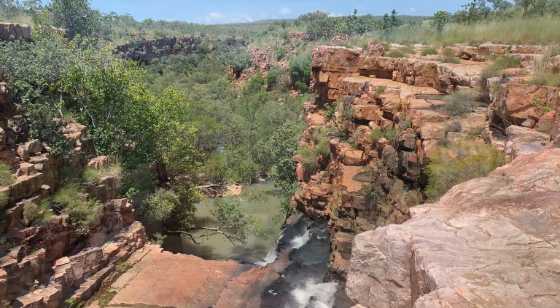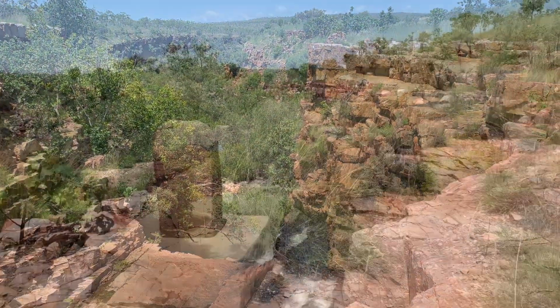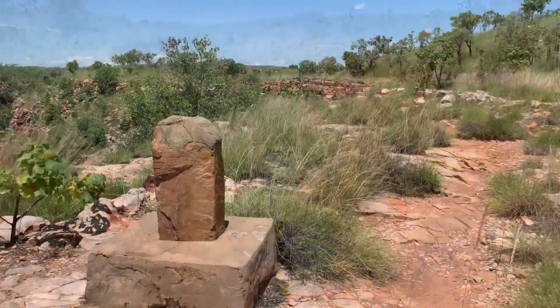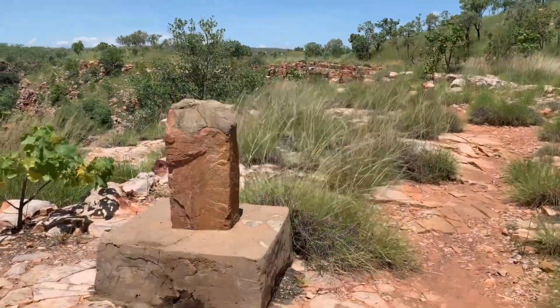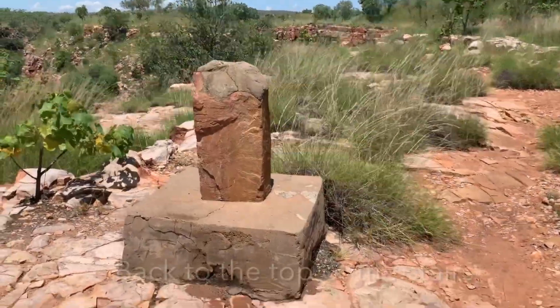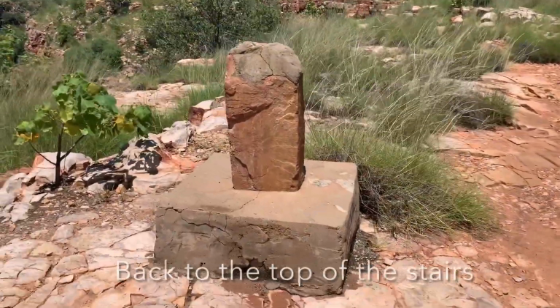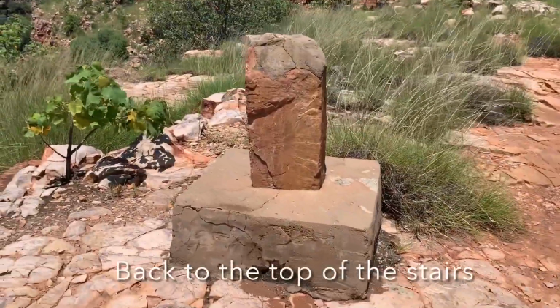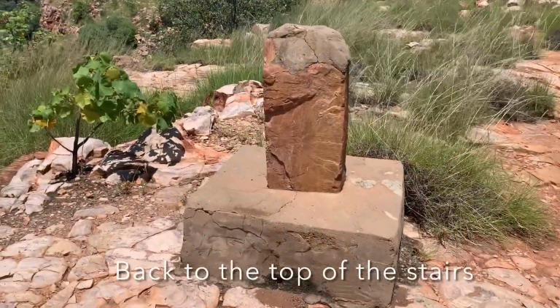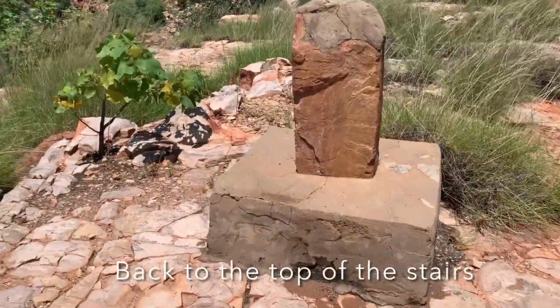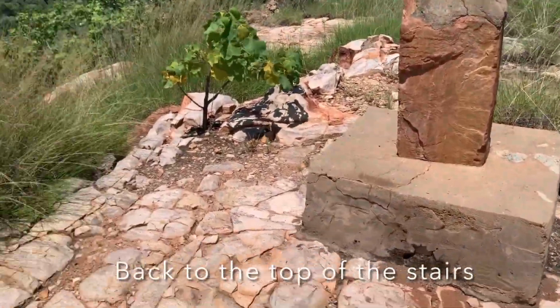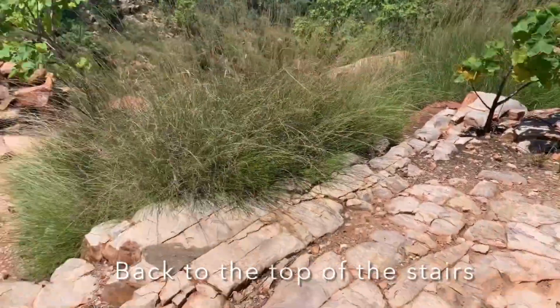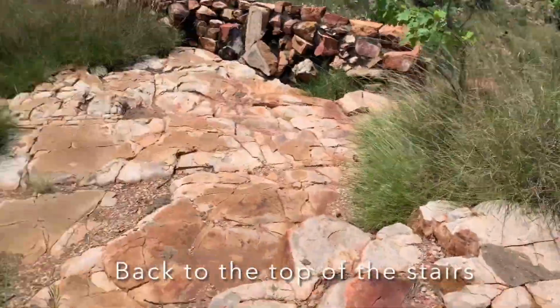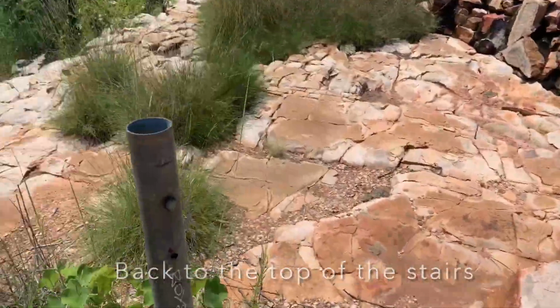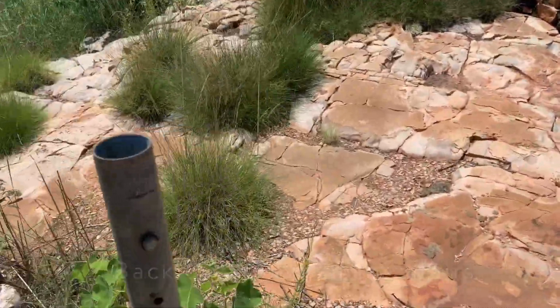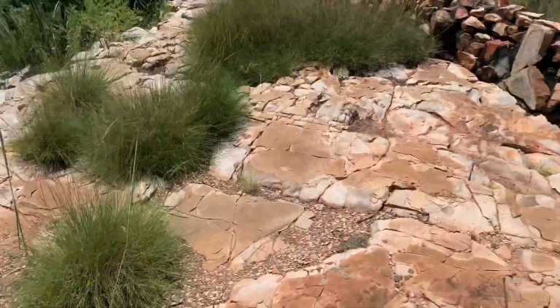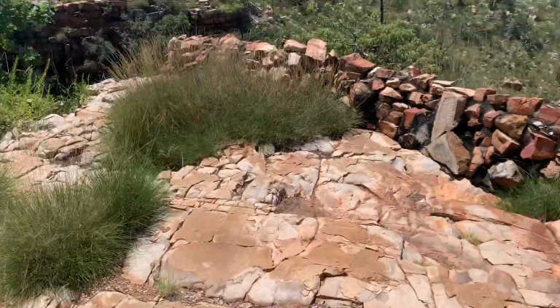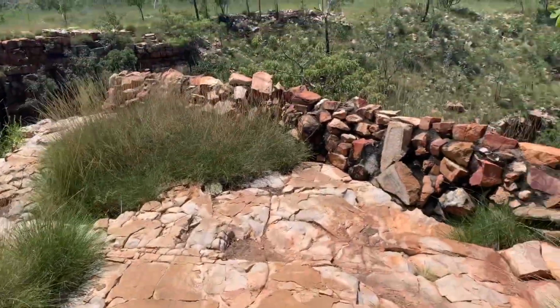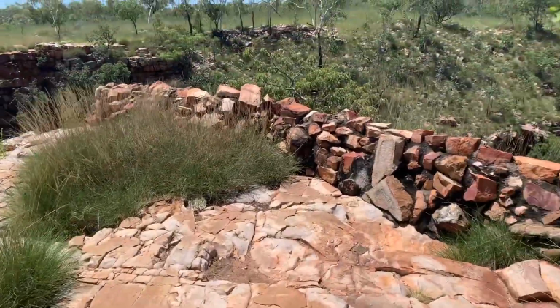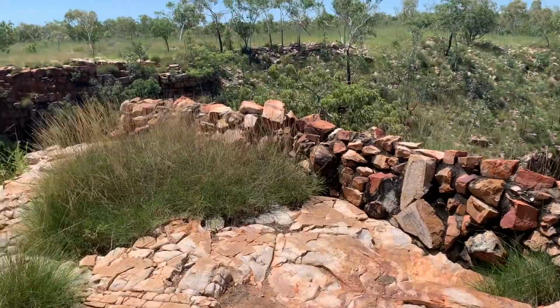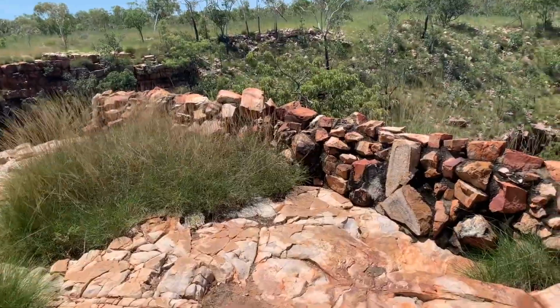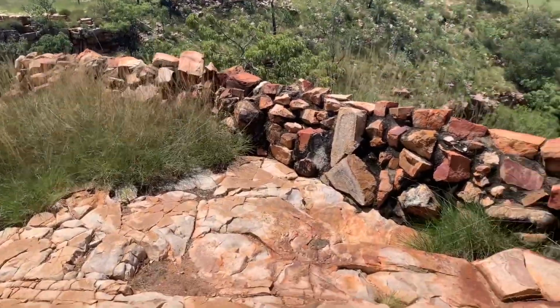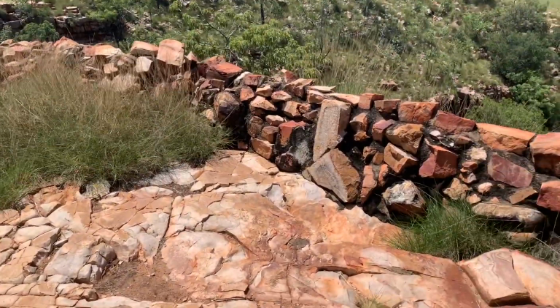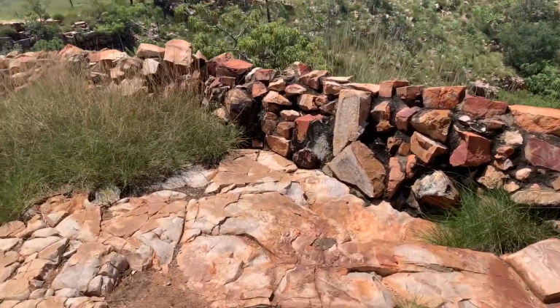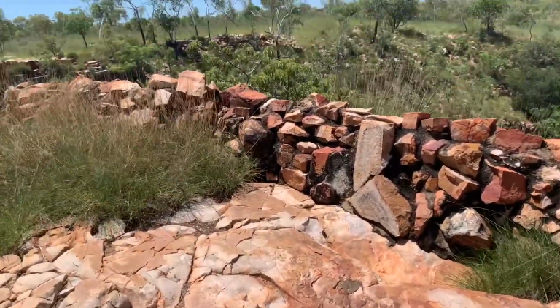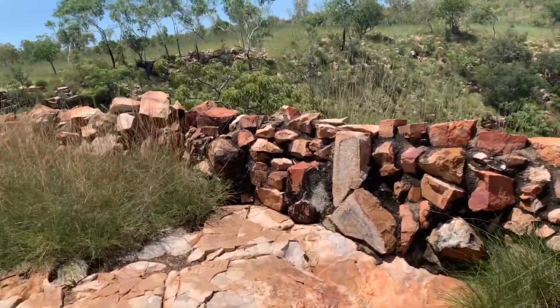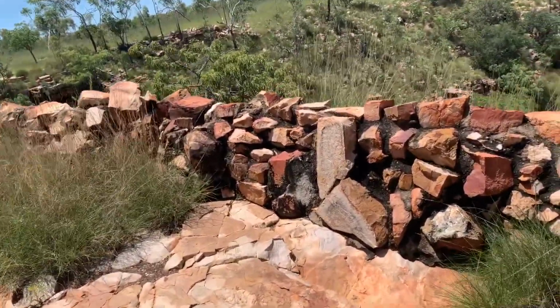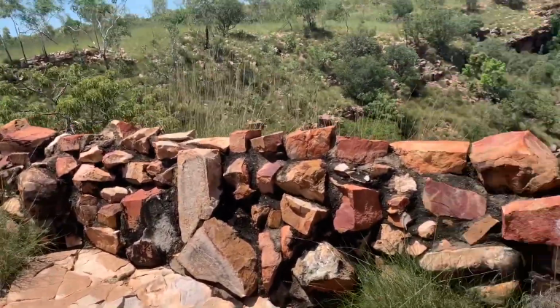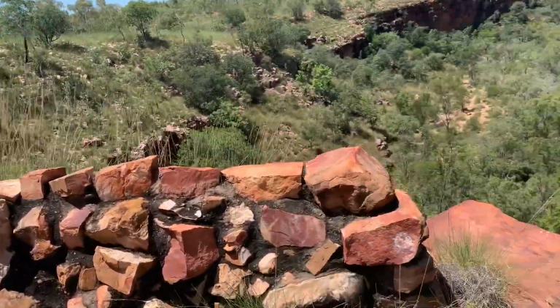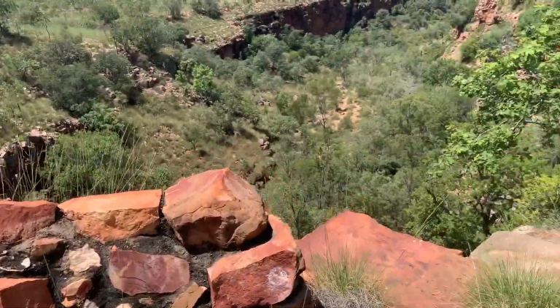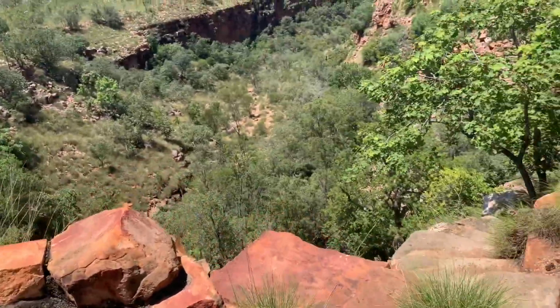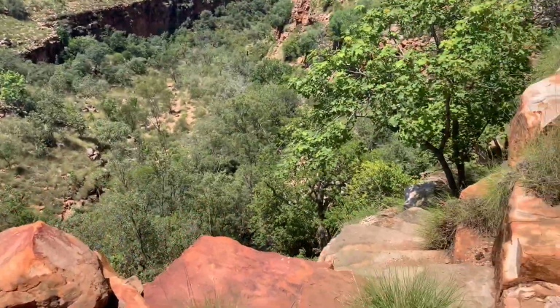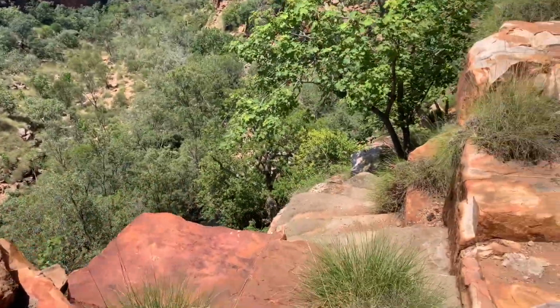So if you walk from the car park you'll see this weird thing — no label, just a pole and a little rock wall. This is the start of your stair climb.